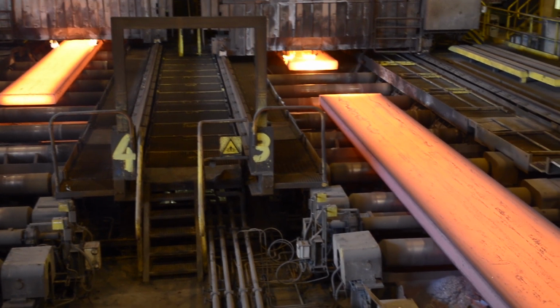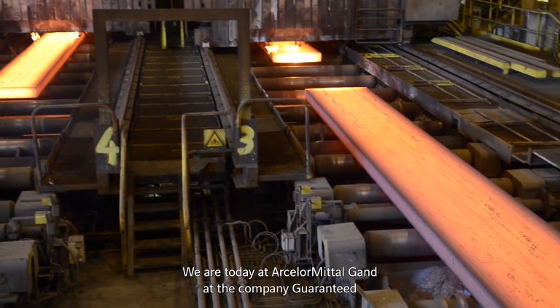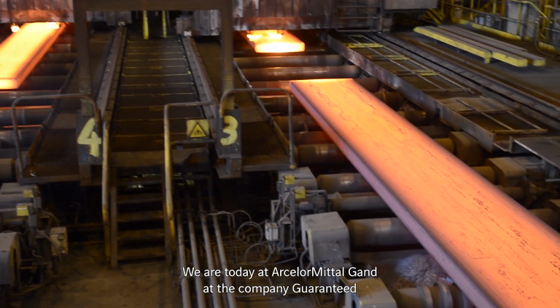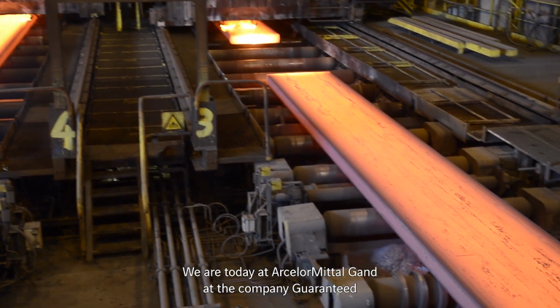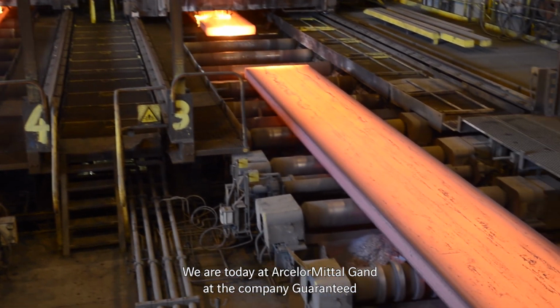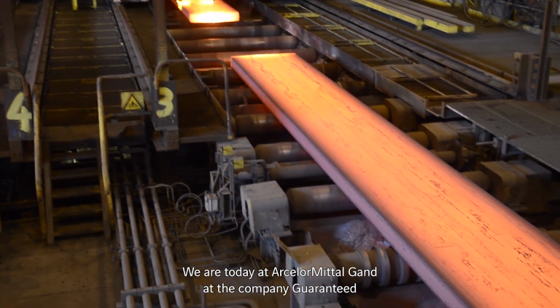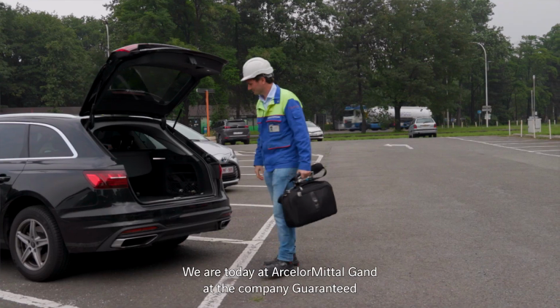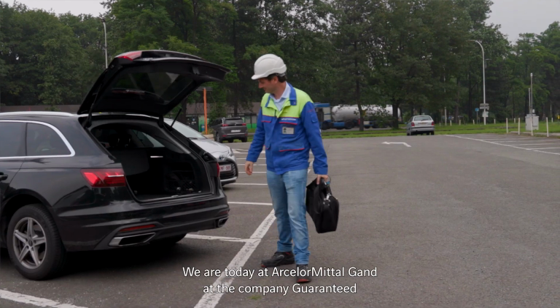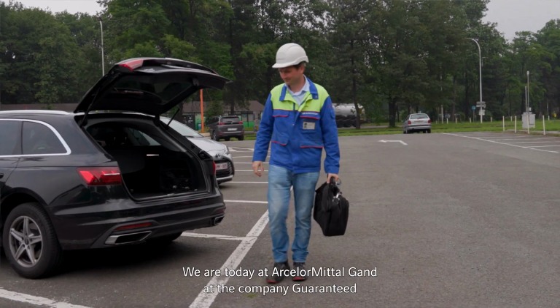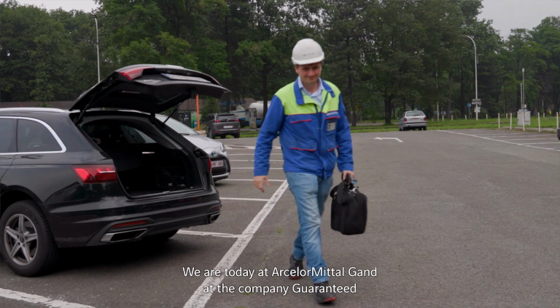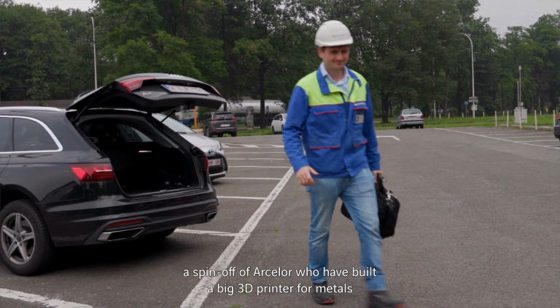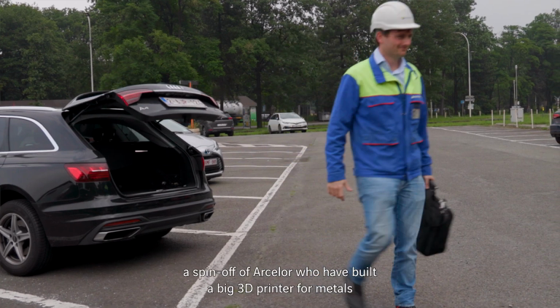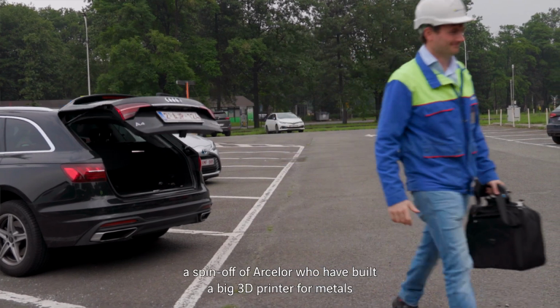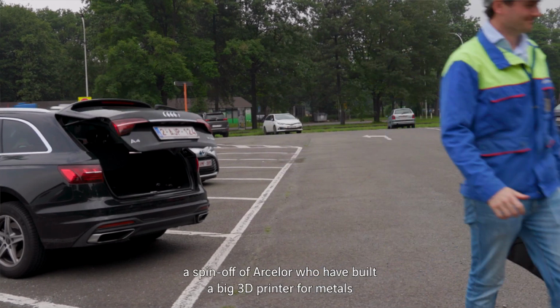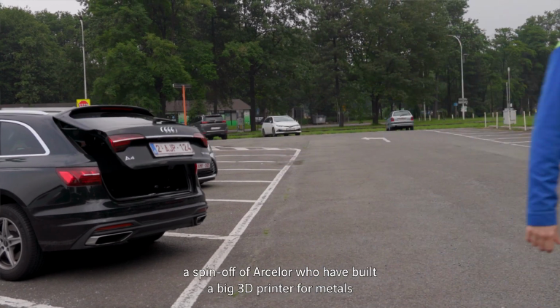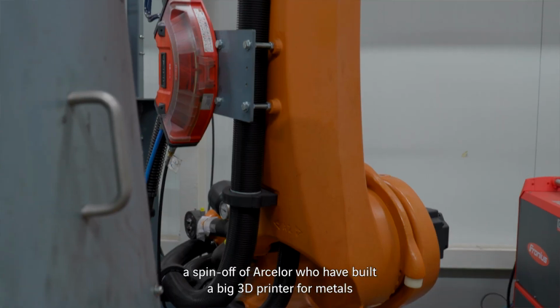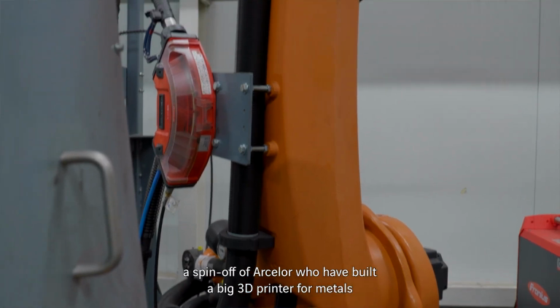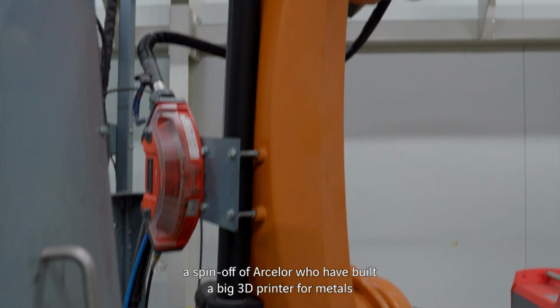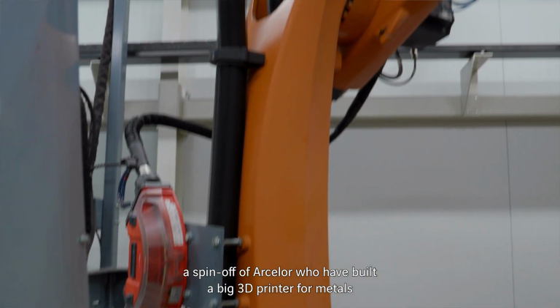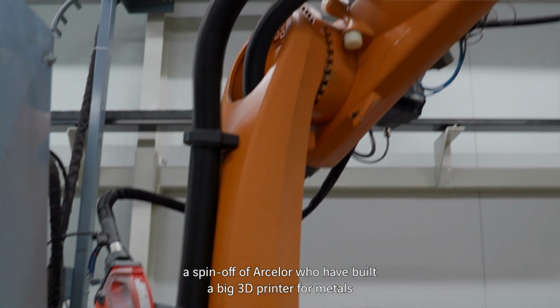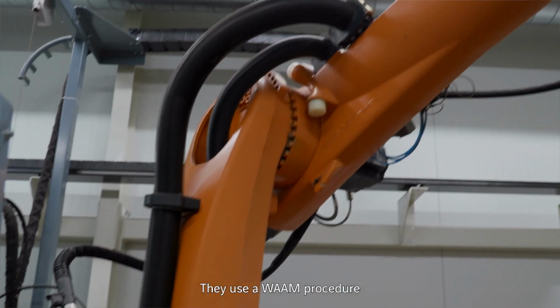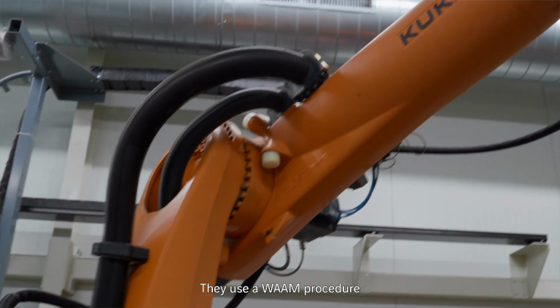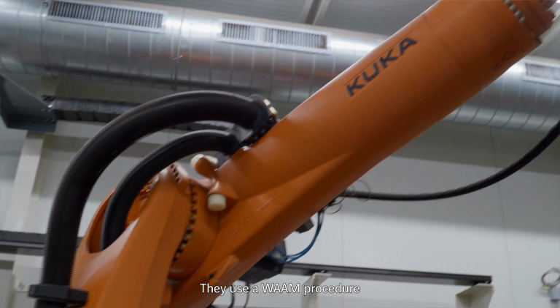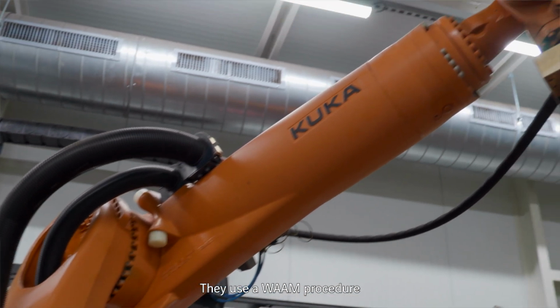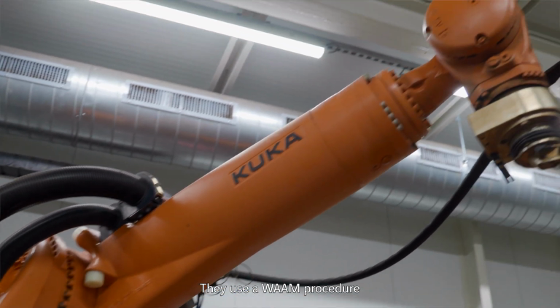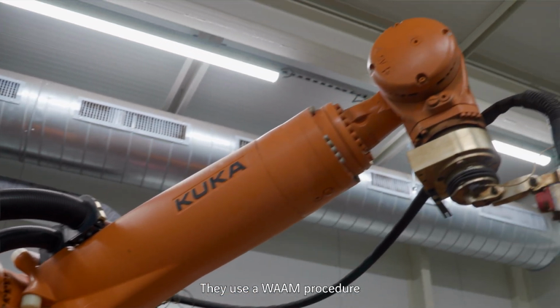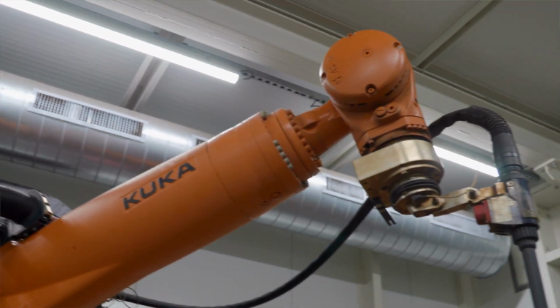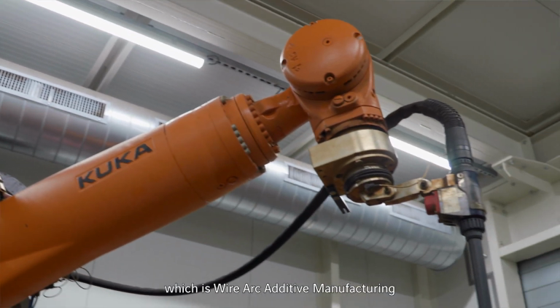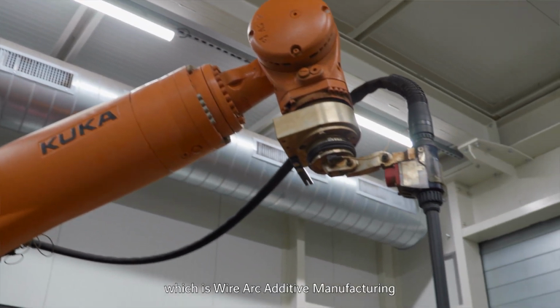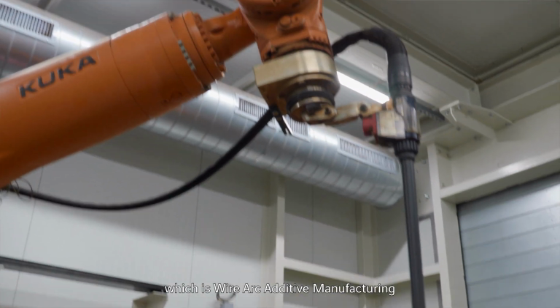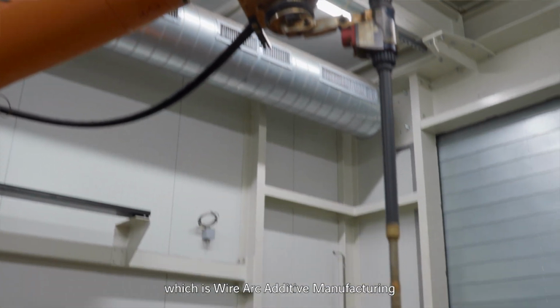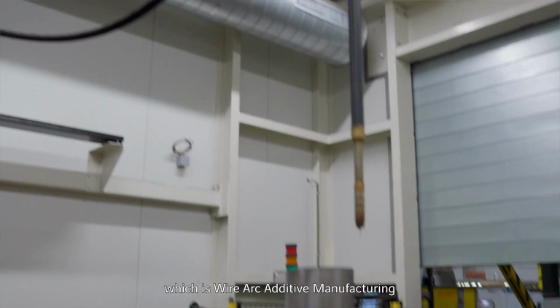We are today at the ArcelorMittal Ghent, at the company Guaranteed, a spin-off of Arcelor, who have built a big 3D printer for metals. They use a WAM procedure — it's wire arc additive manufacturing.